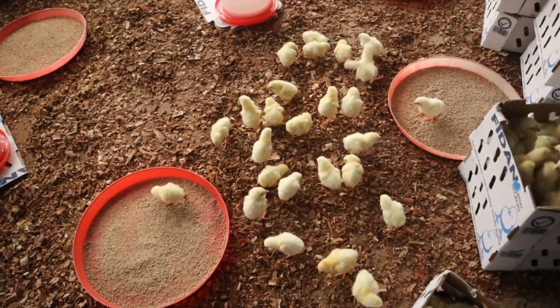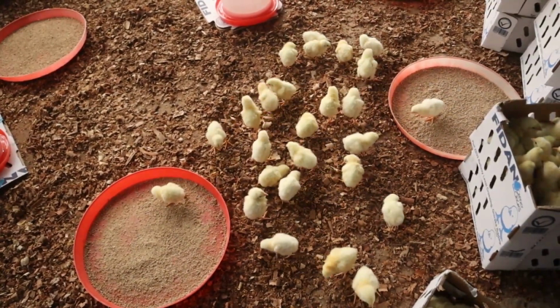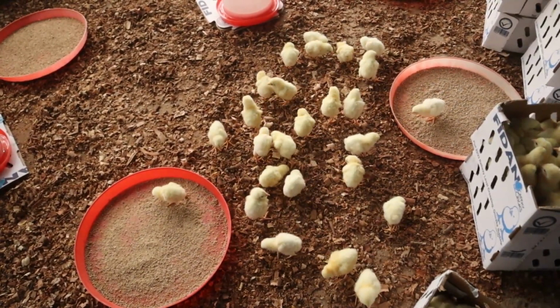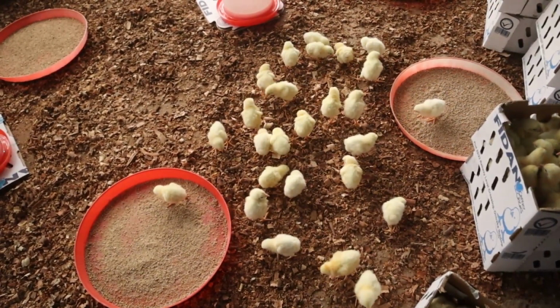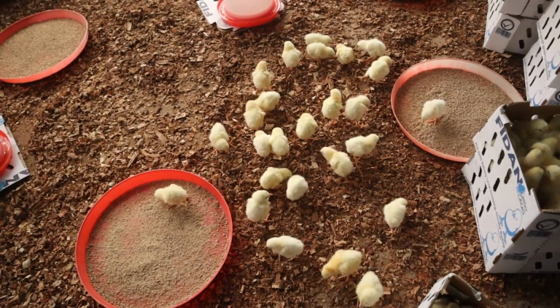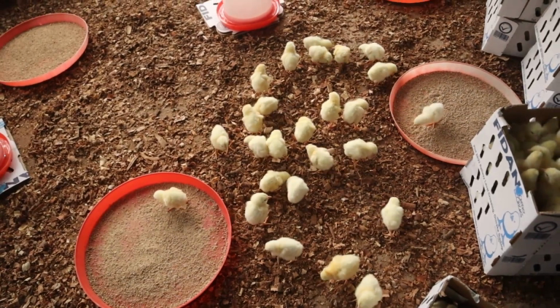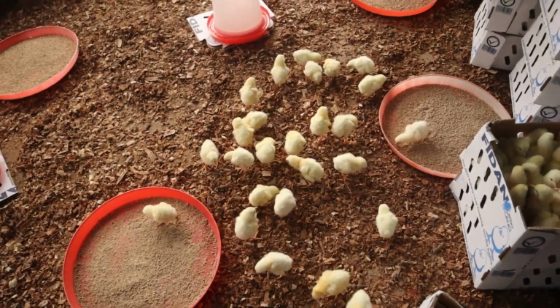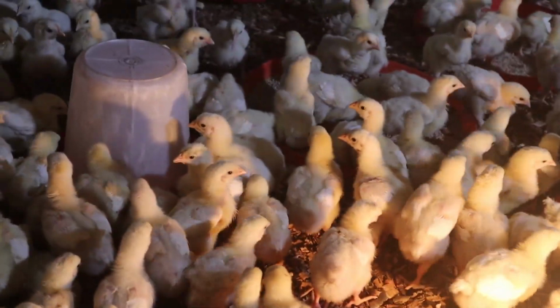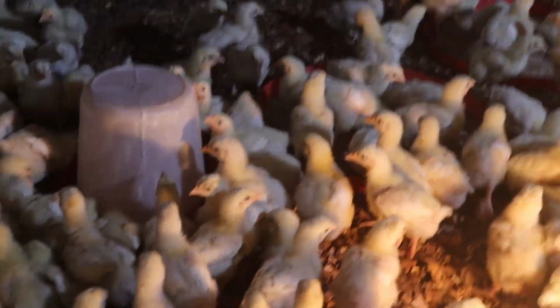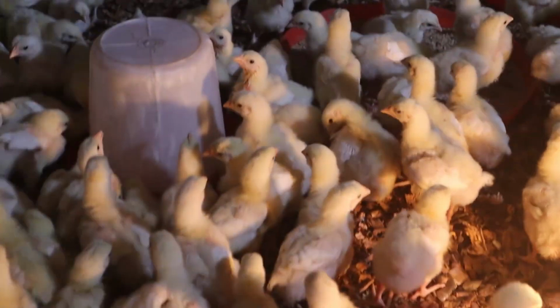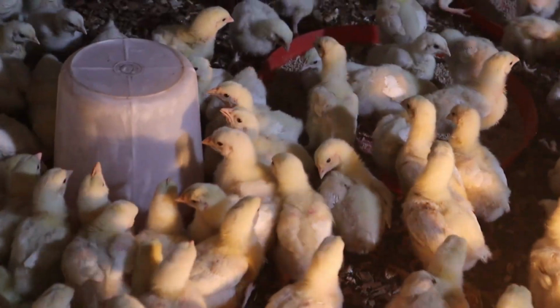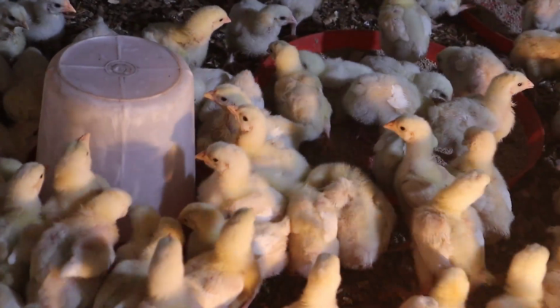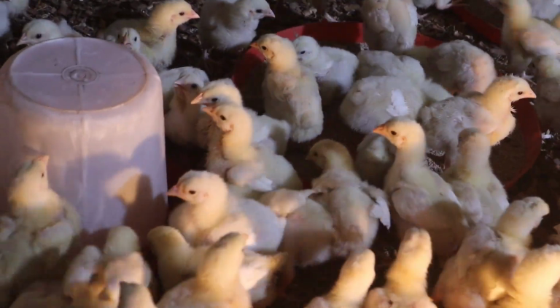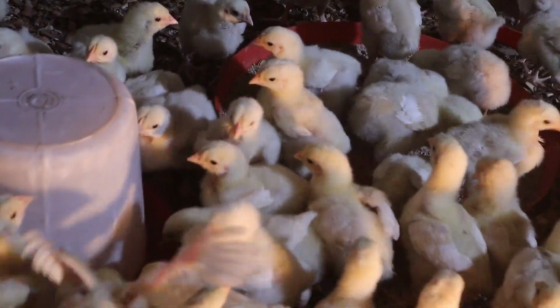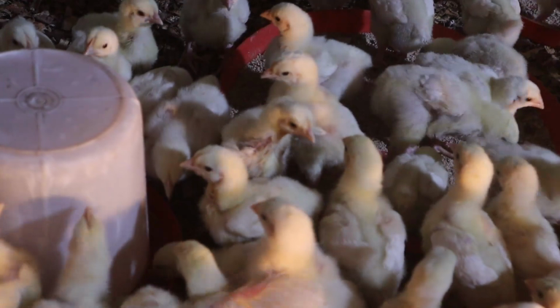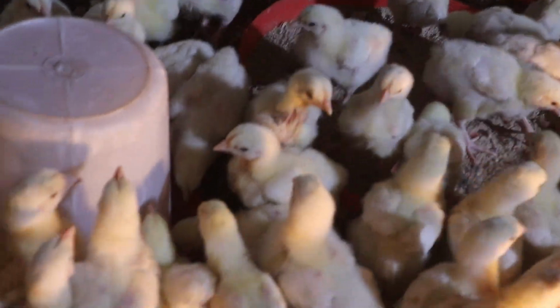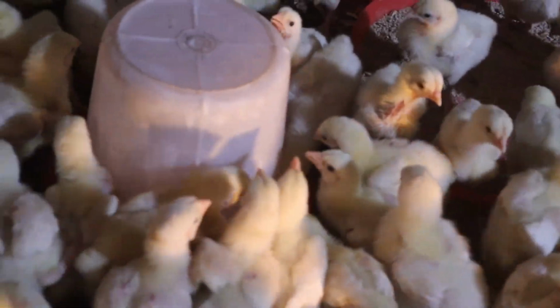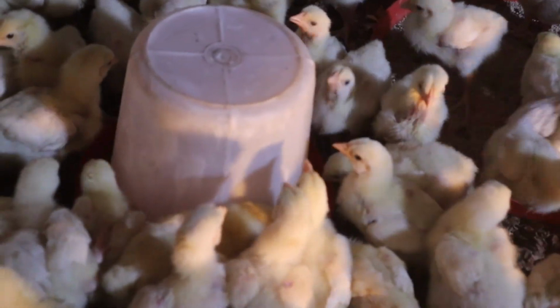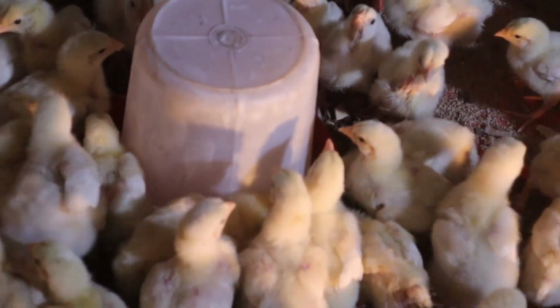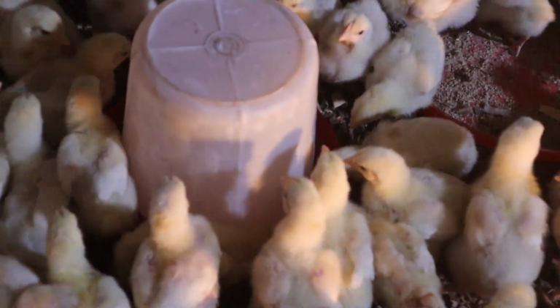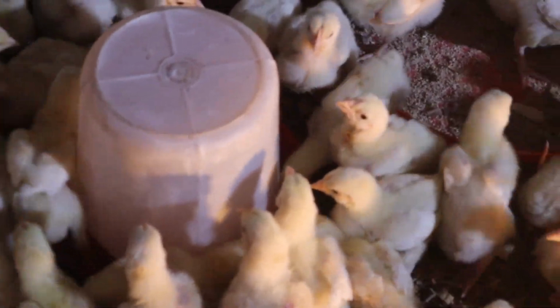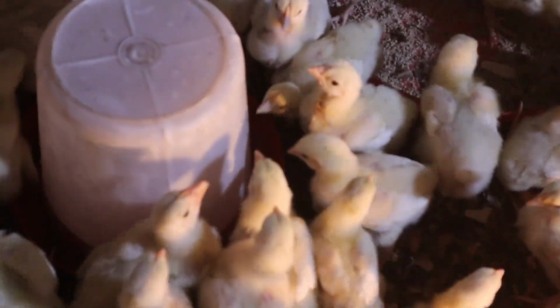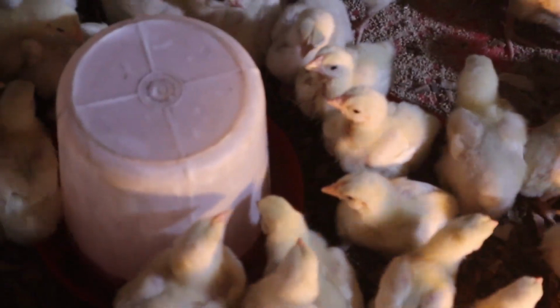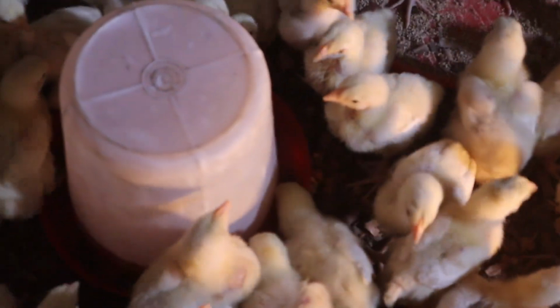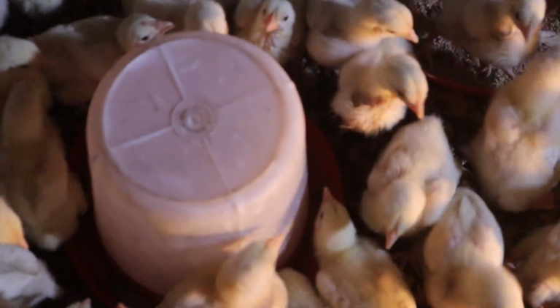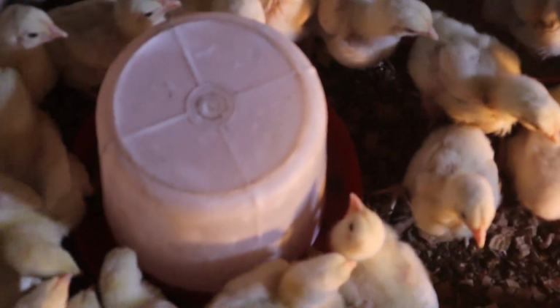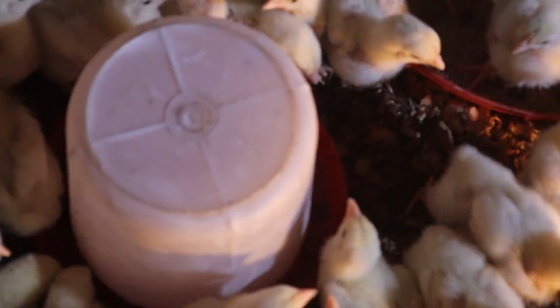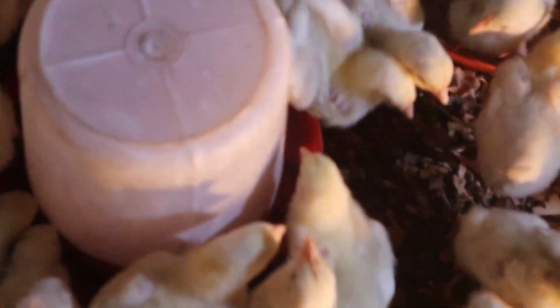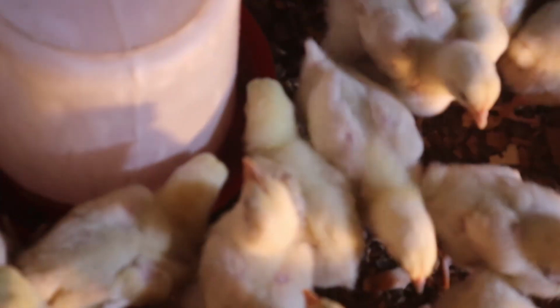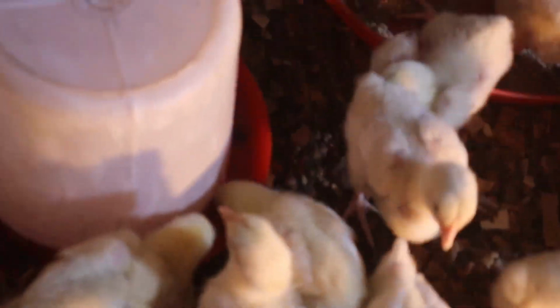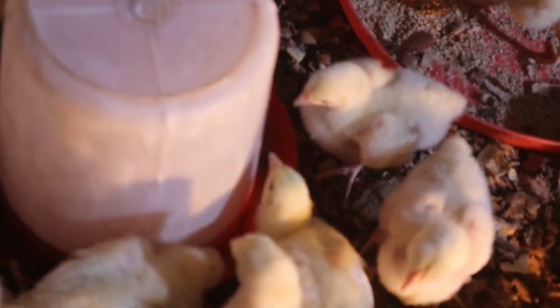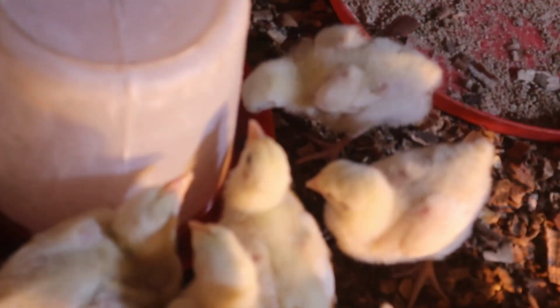For any vaccine to be able to prevent and boost poultry birds' immunity against poultry diseases, it has to depend on various factors, ranging from temperature, storage, and handling method. The ways or technicality in administering is also a major factor.